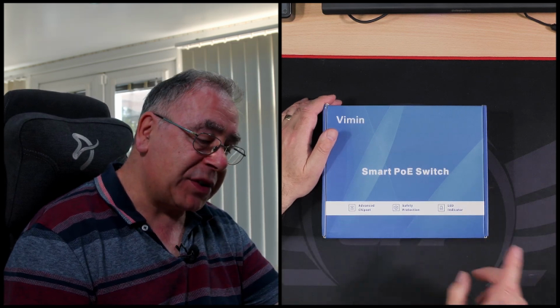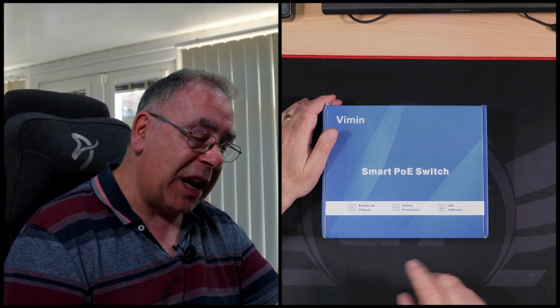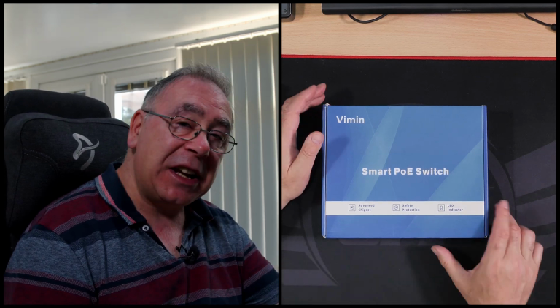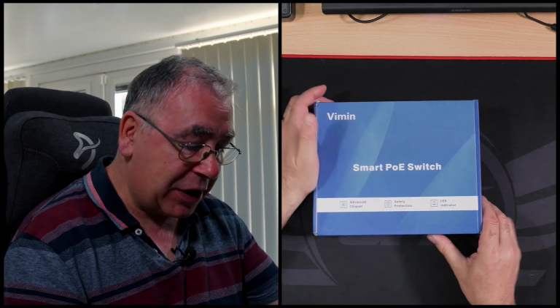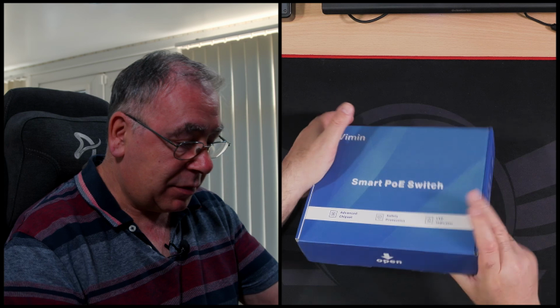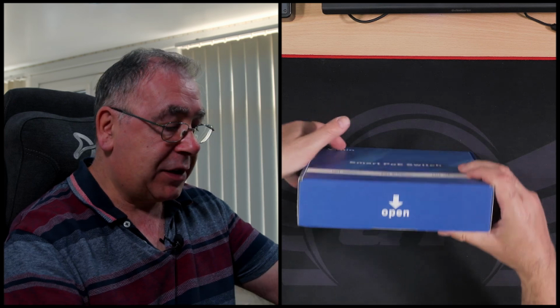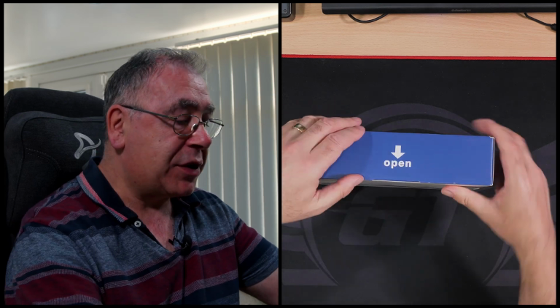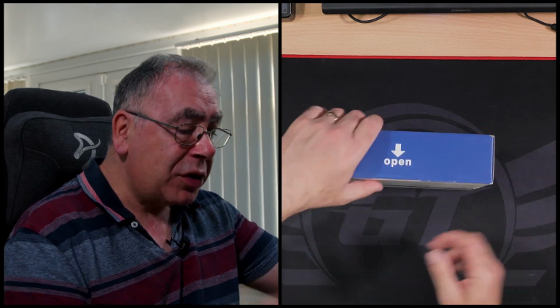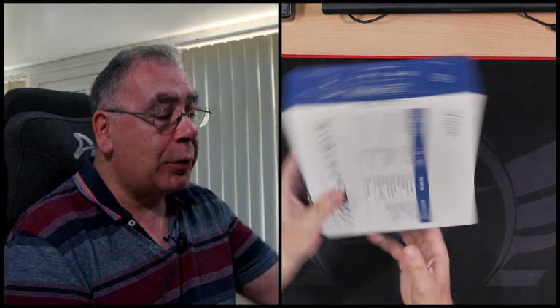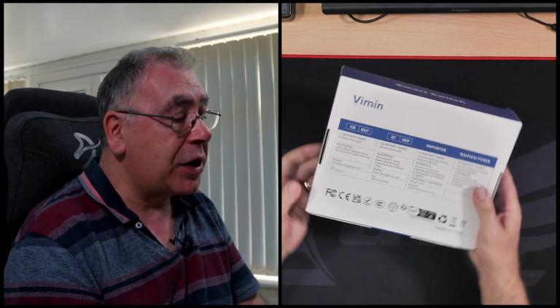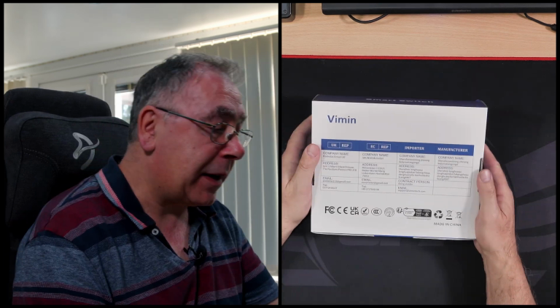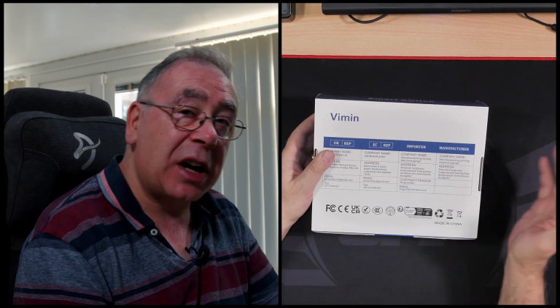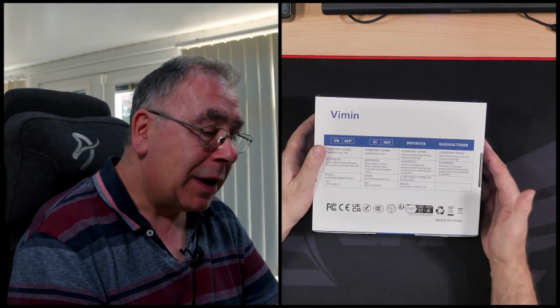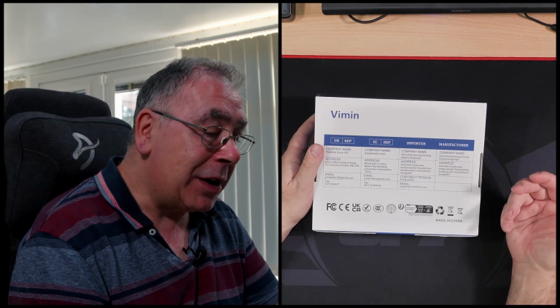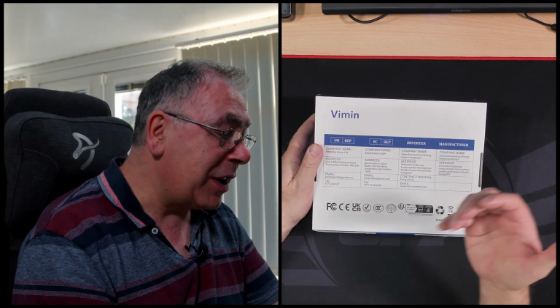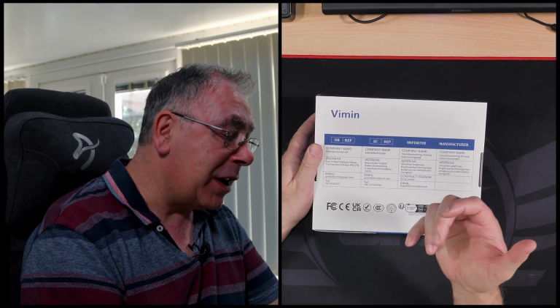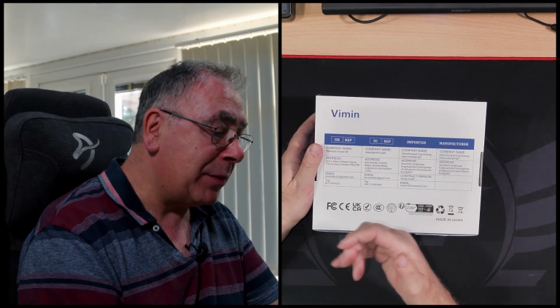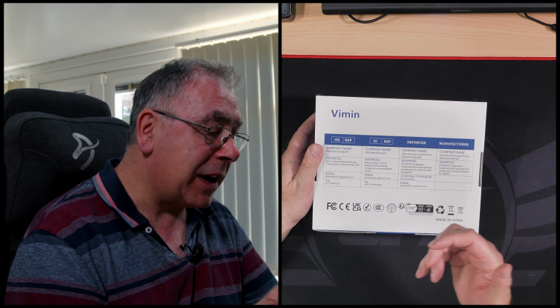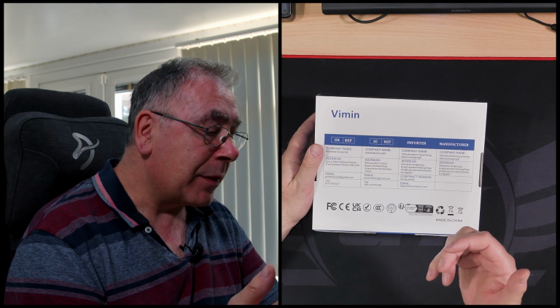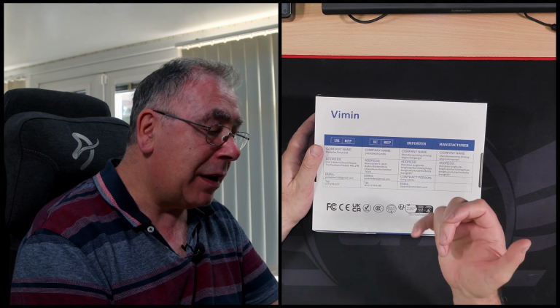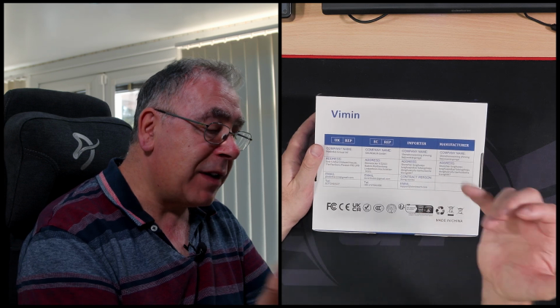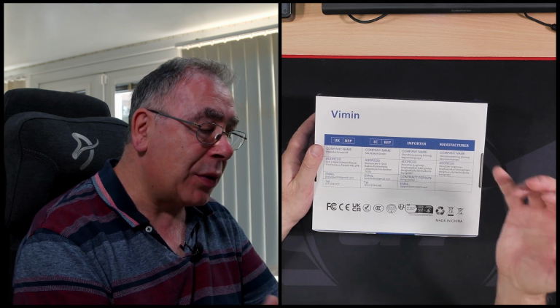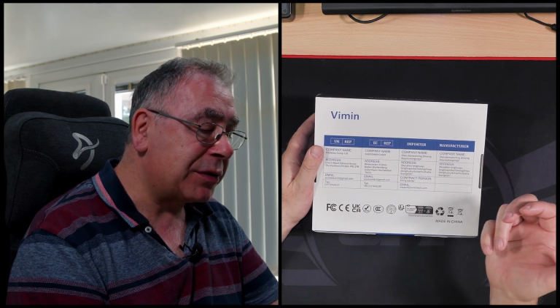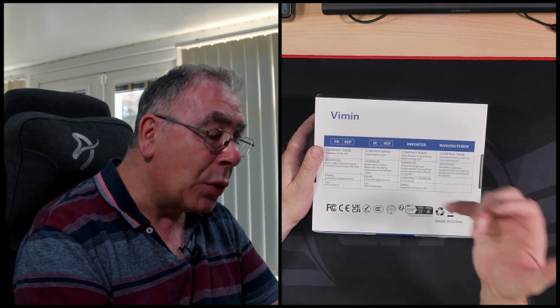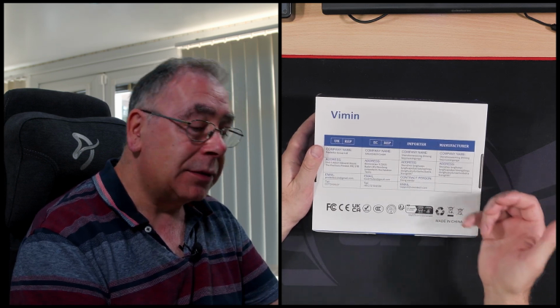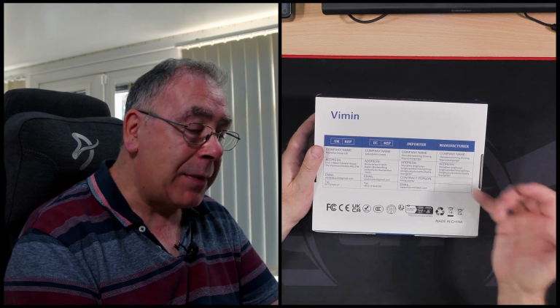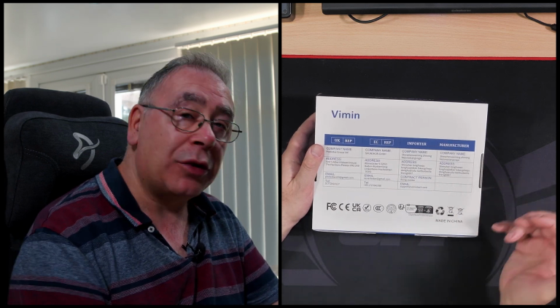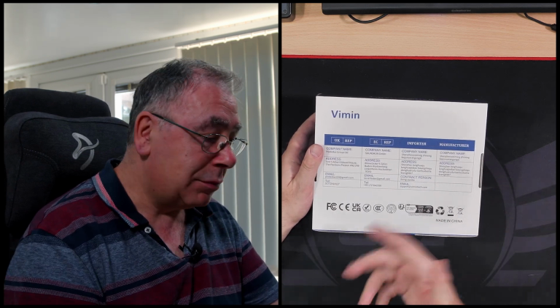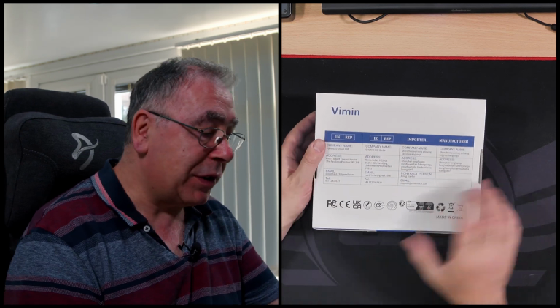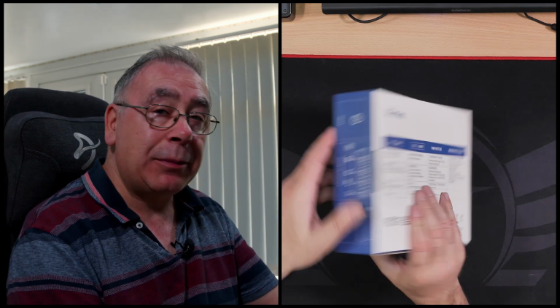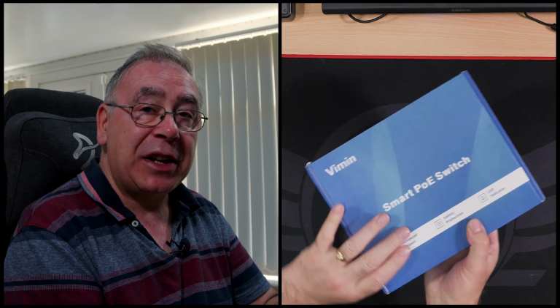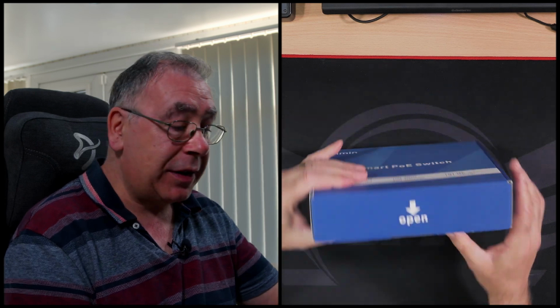Let's get it open. I will show you the back — it just tells you the company's name, the importer and manufacturer, gives you the name, address, email and everything.